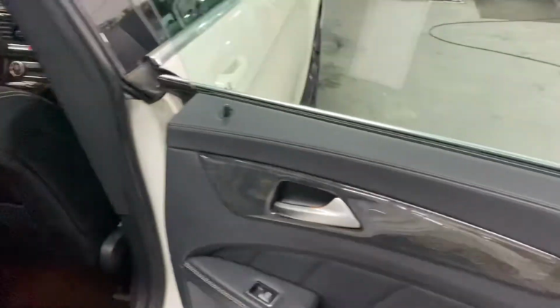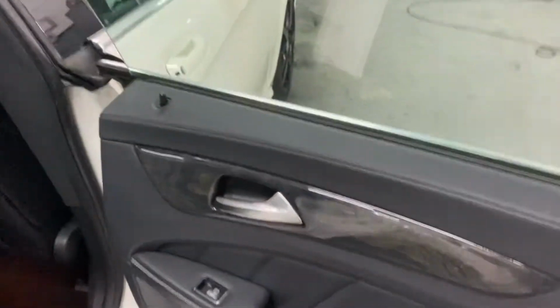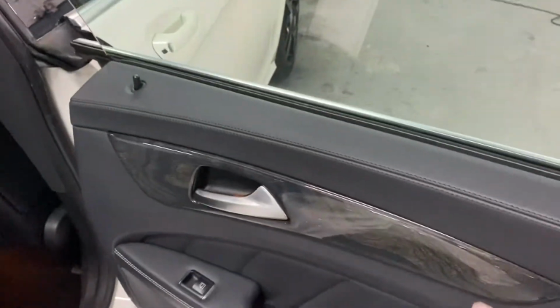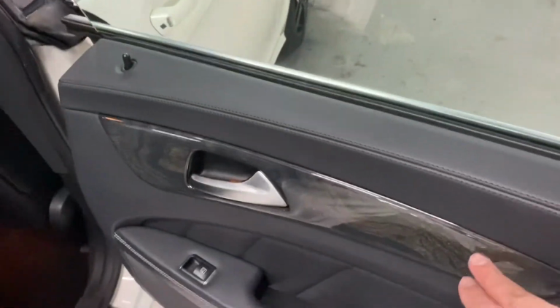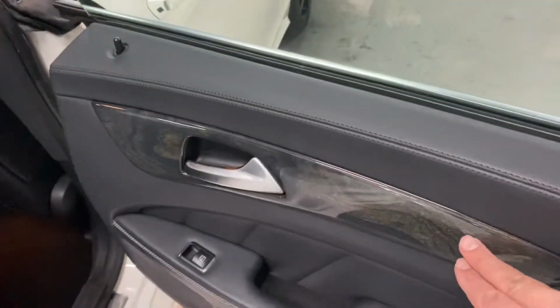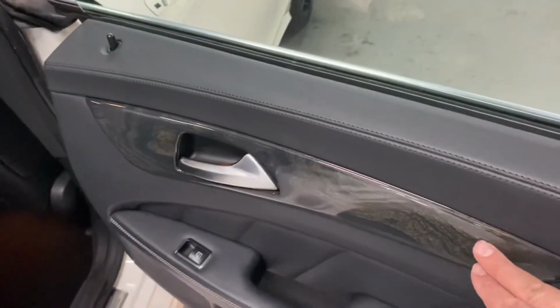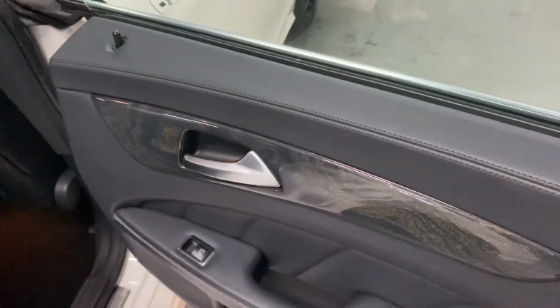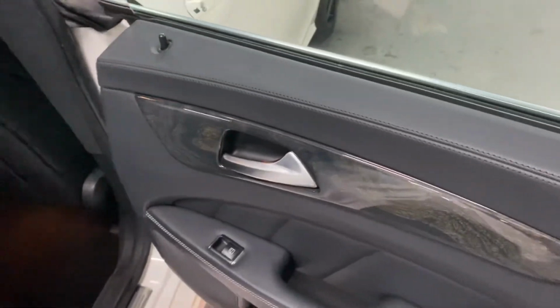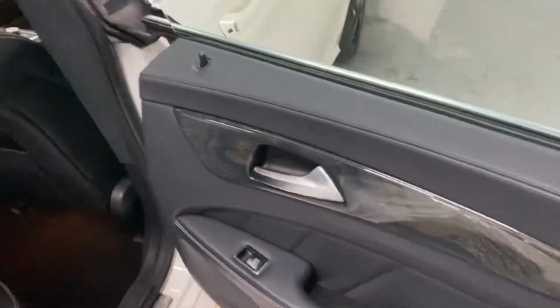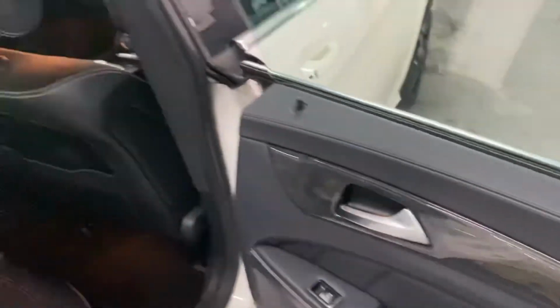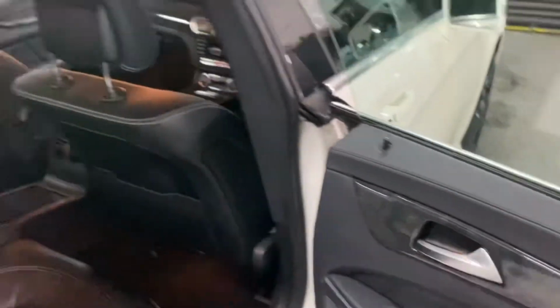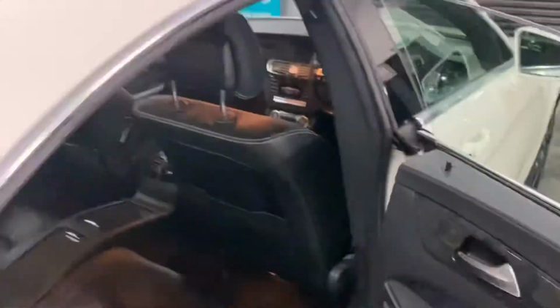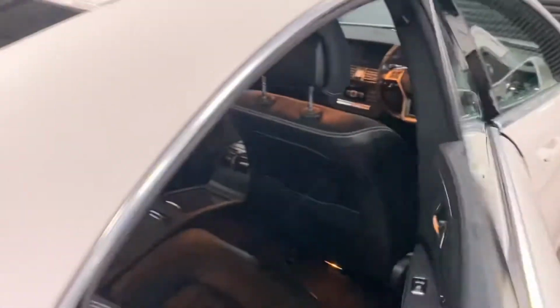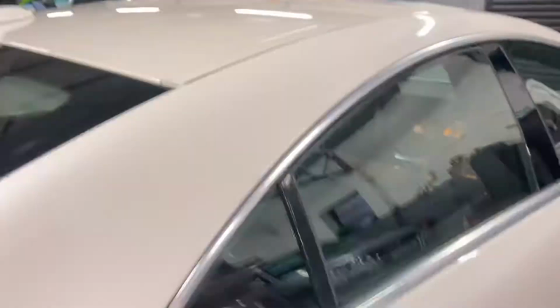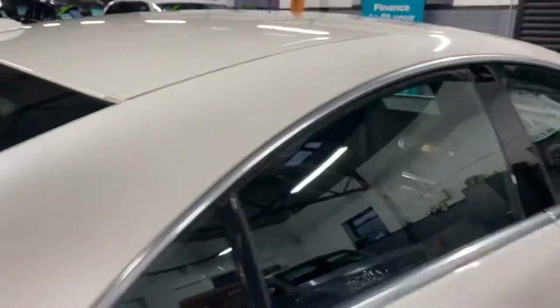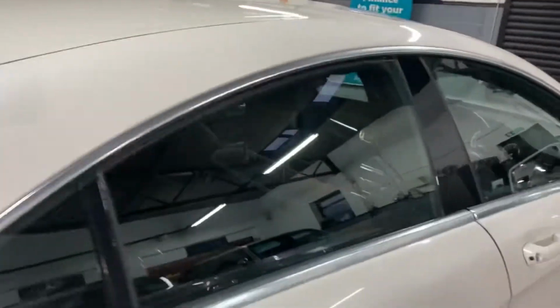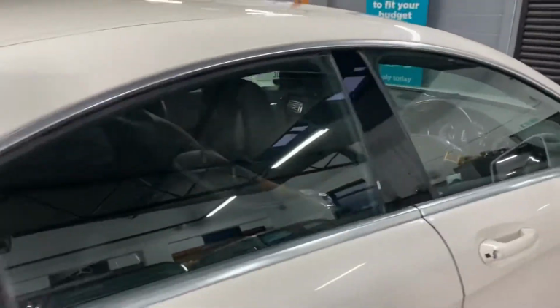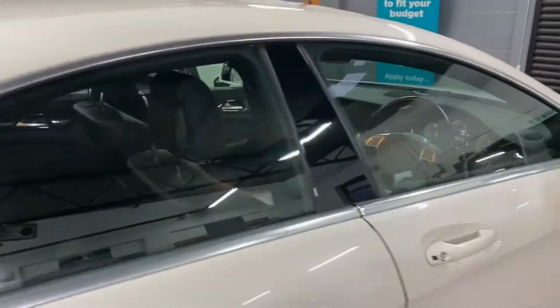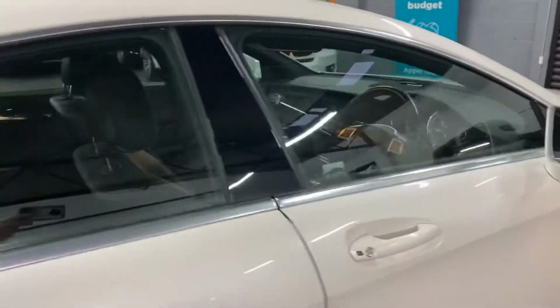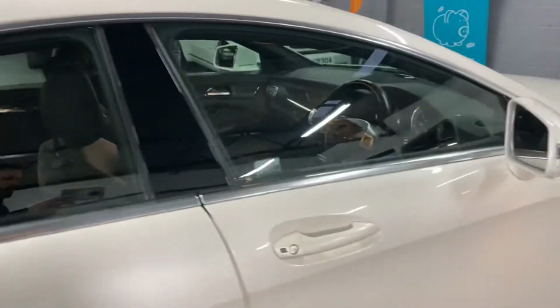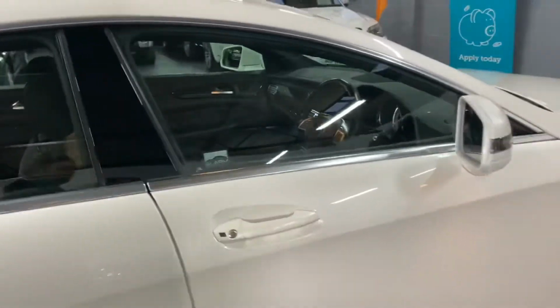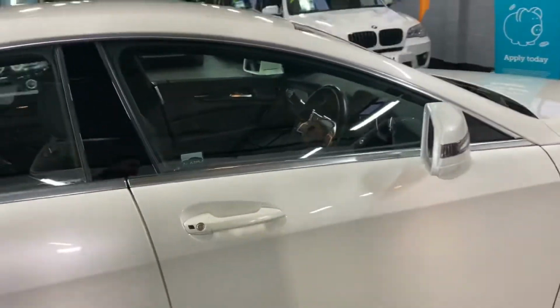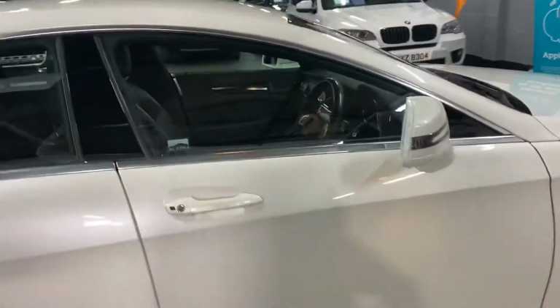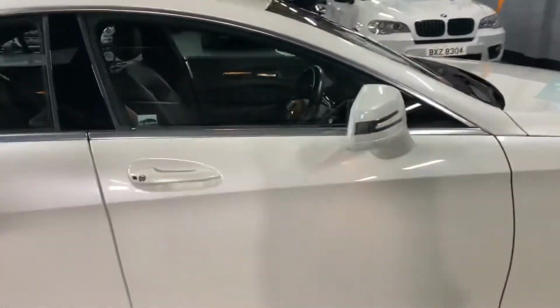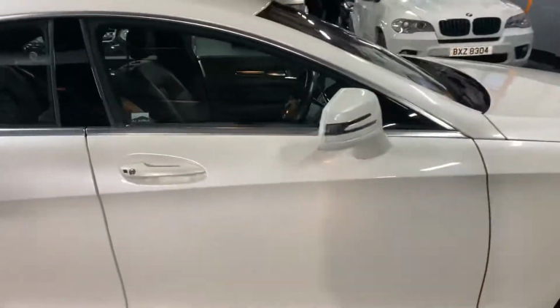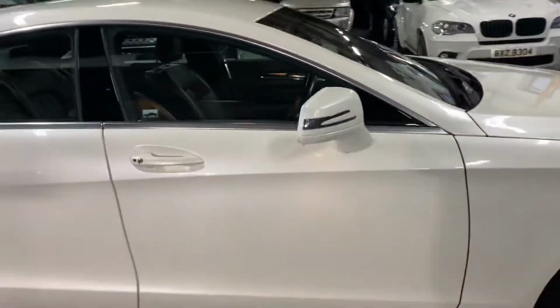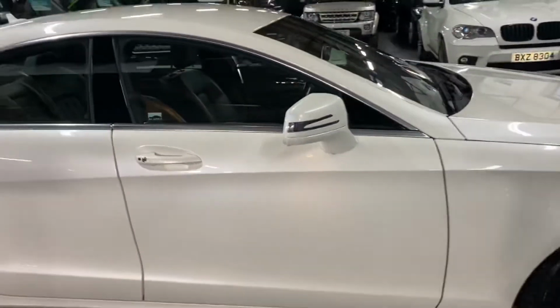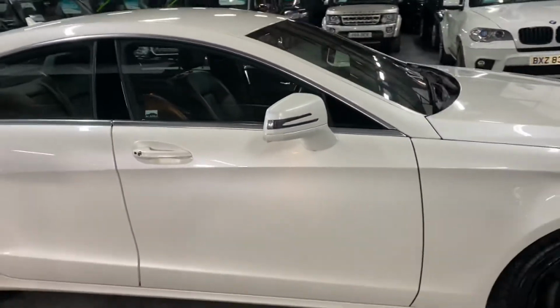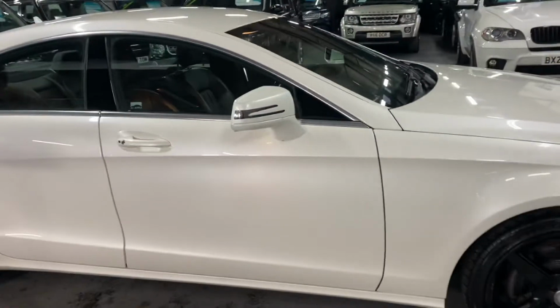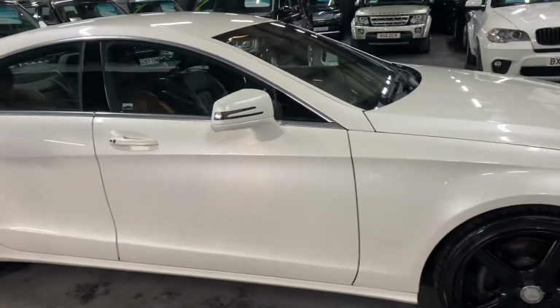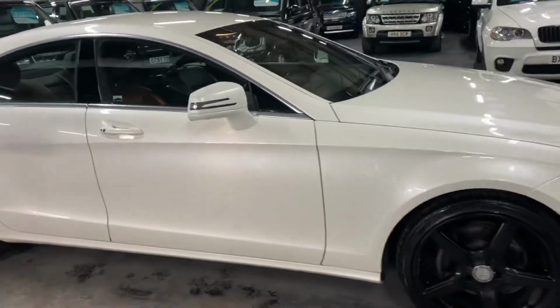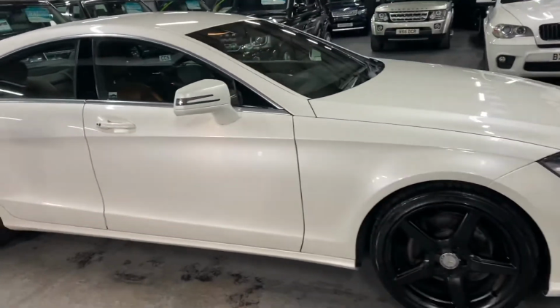There are matching inserts running through the top of the rear door cards as well. I've taken 30-plus pictures of the car to go along with this video, so hopefully those two combined will give you a good insight into the condition.